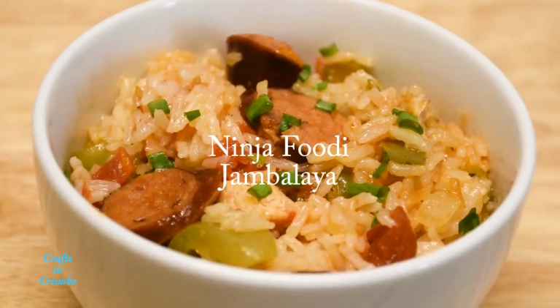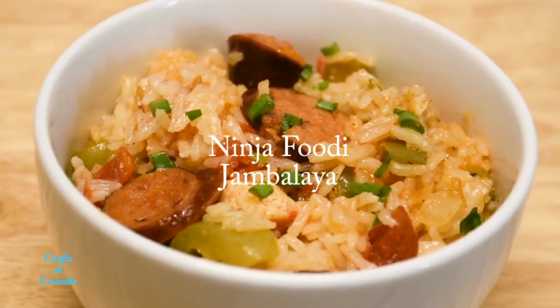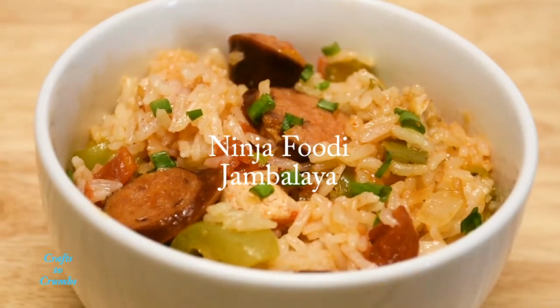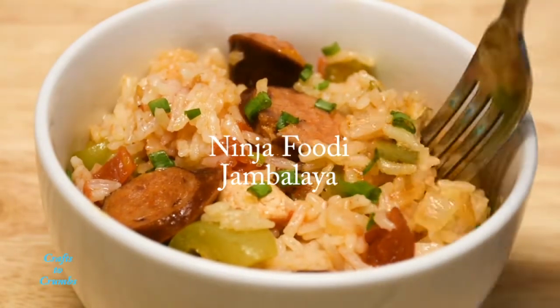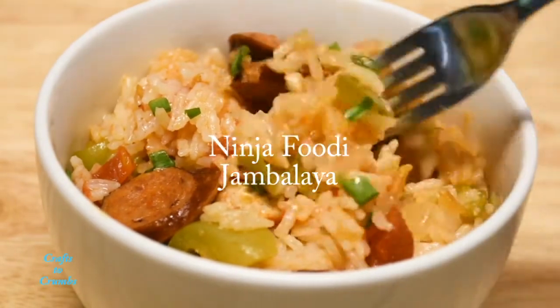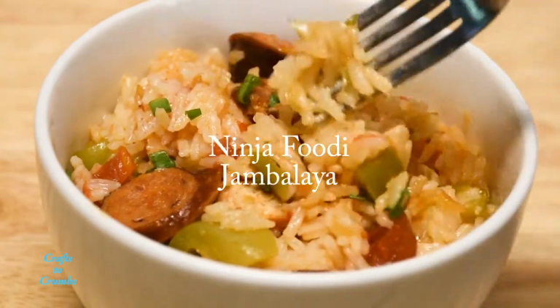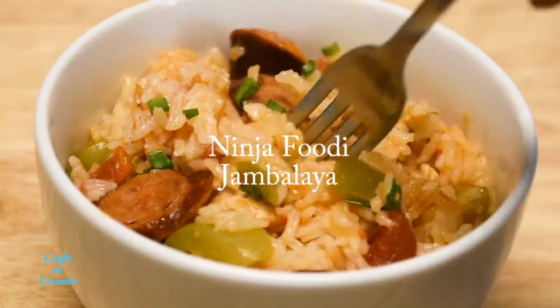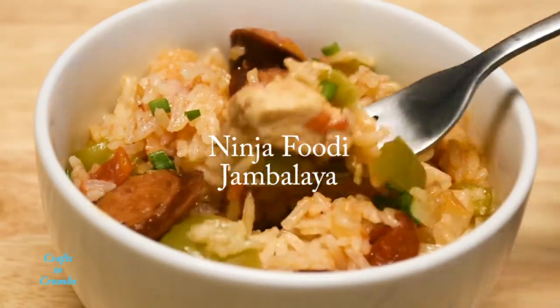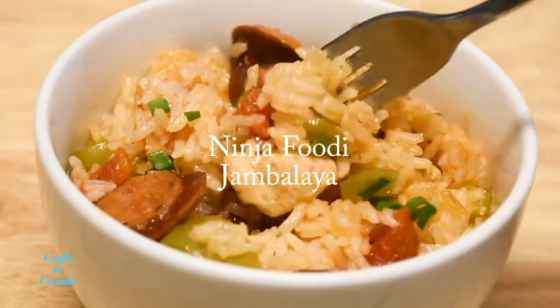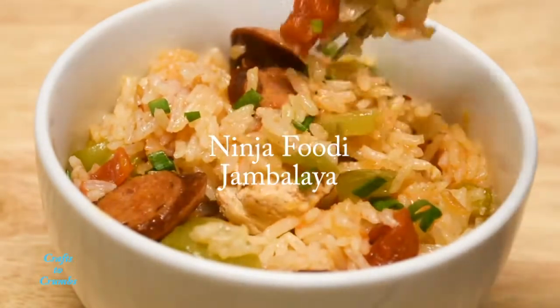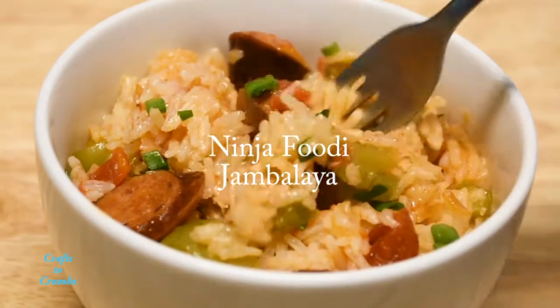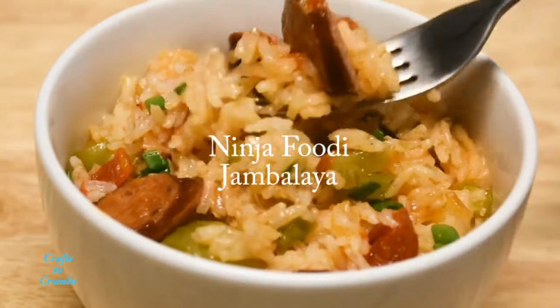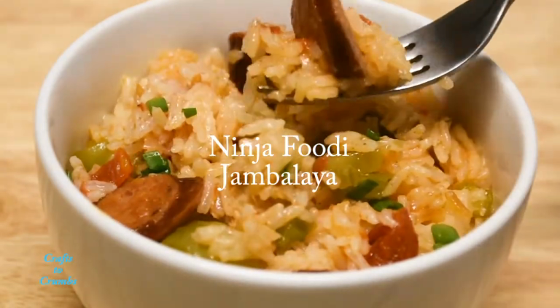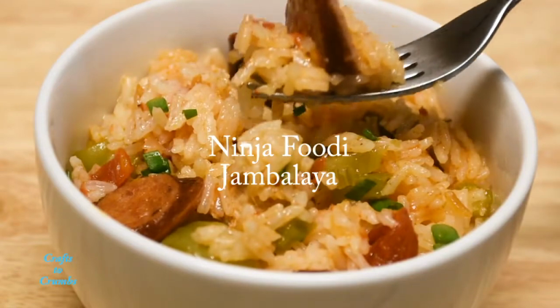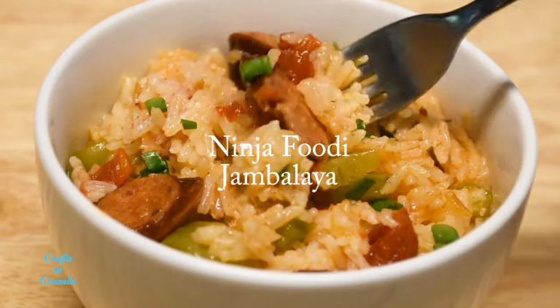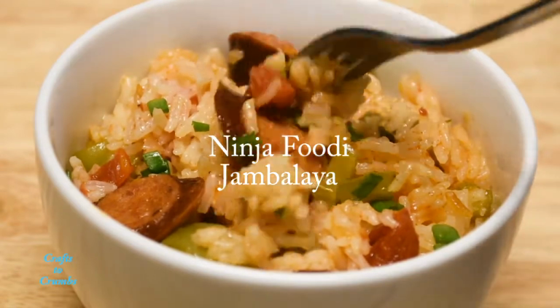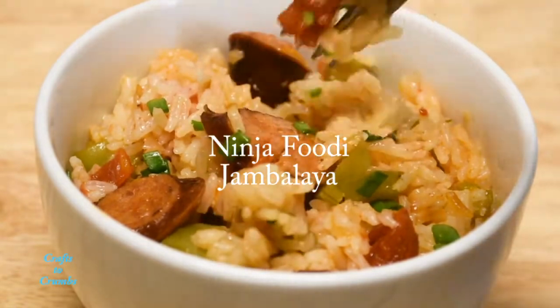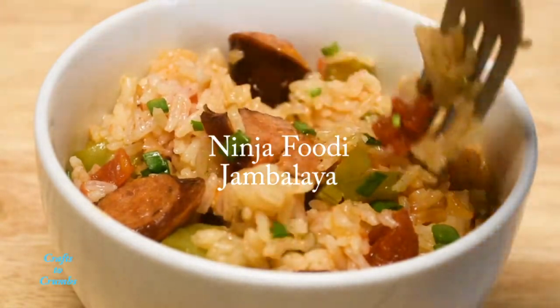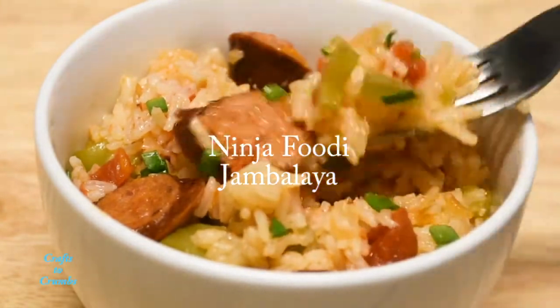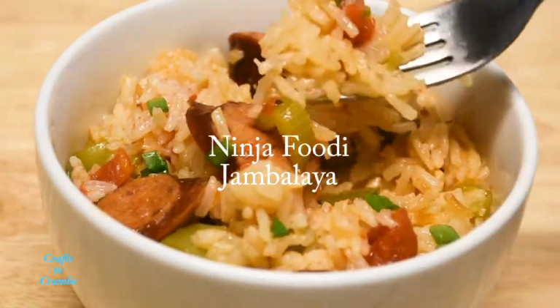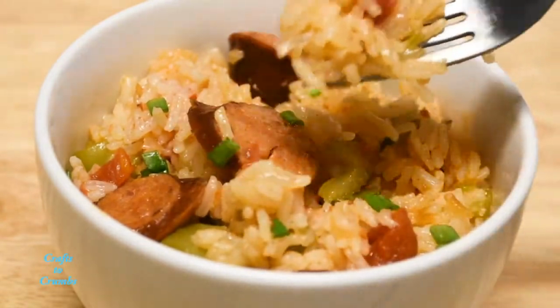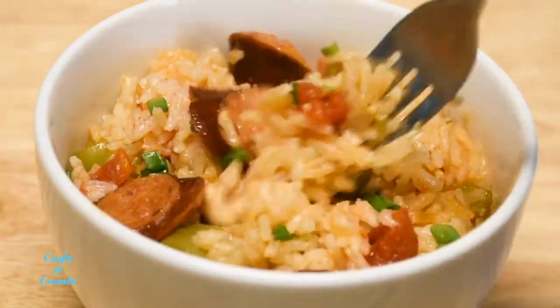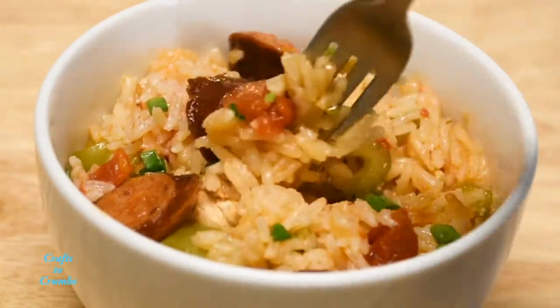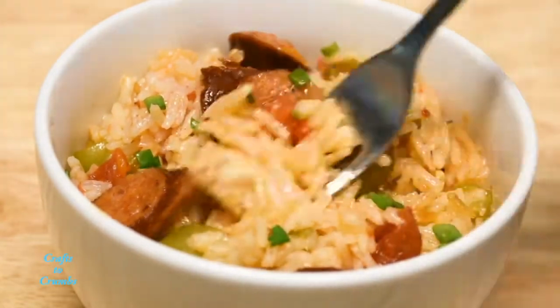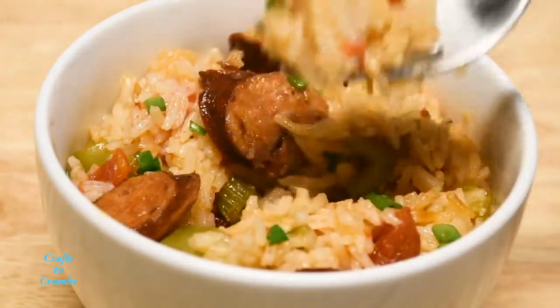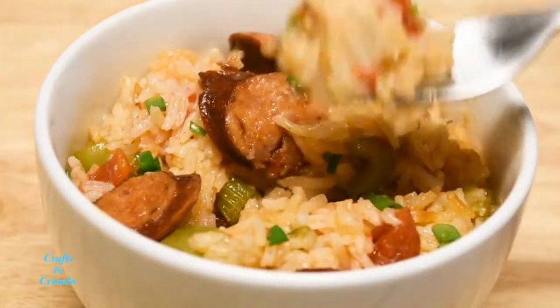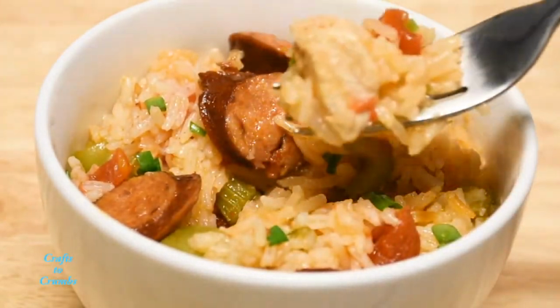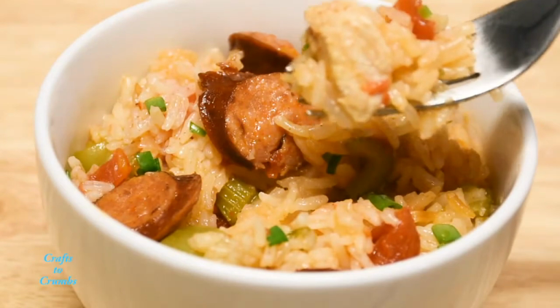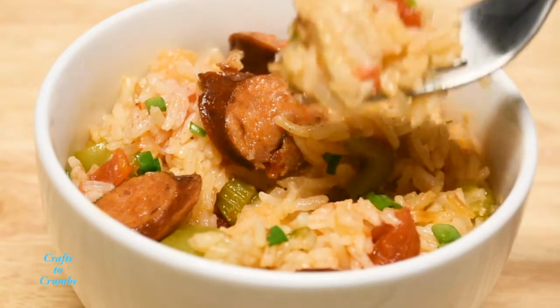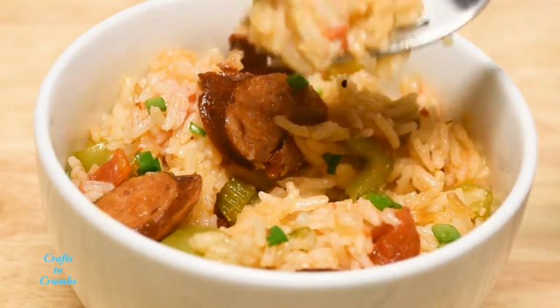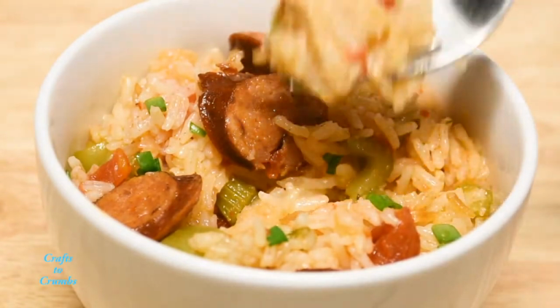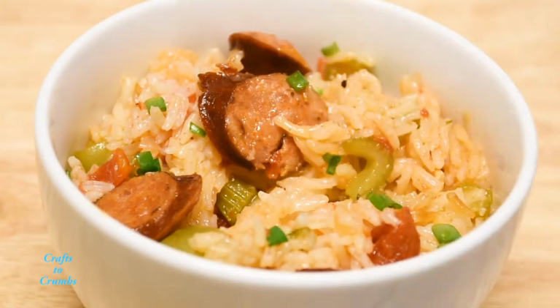Hey guys, today we'll be making jambalaya with a Ninja Foodi. I bought myself a Ninja Foodi over the holidays and this is the first recipe I developed for the Foodi.